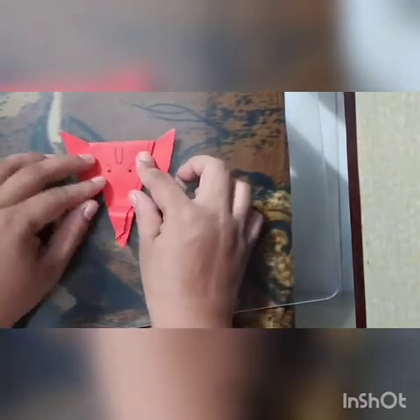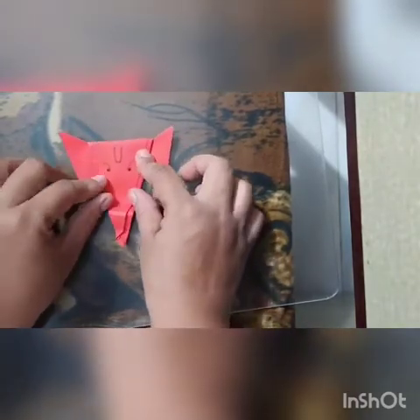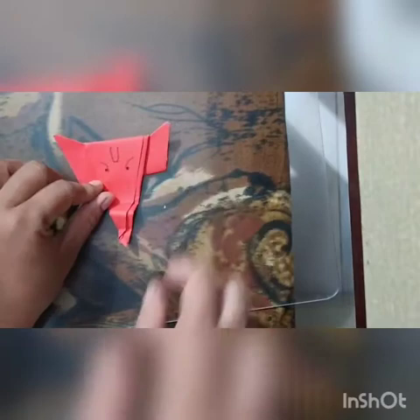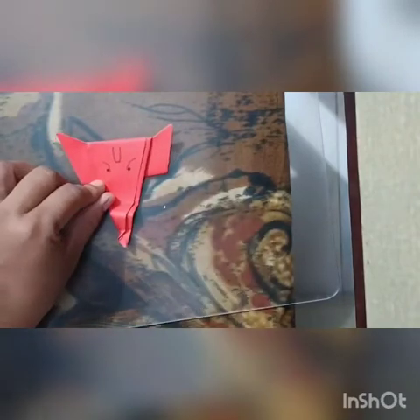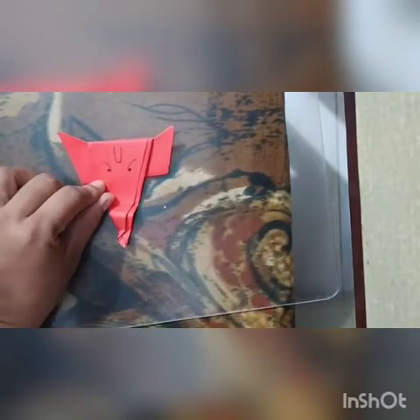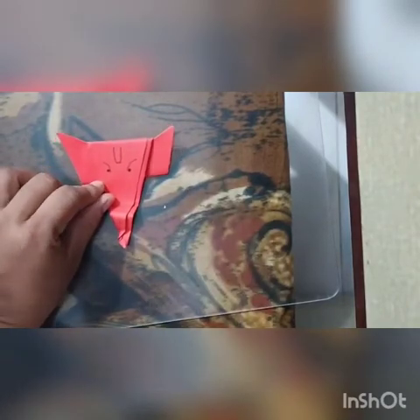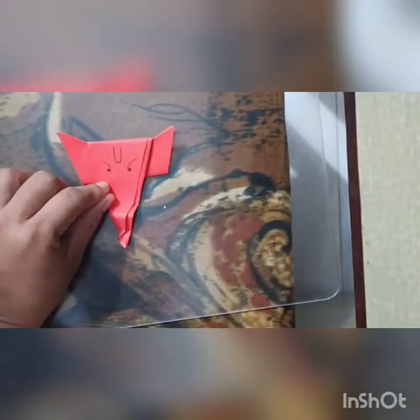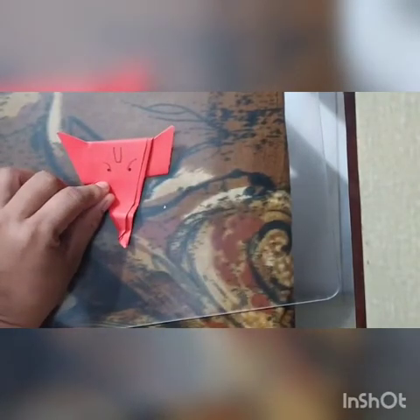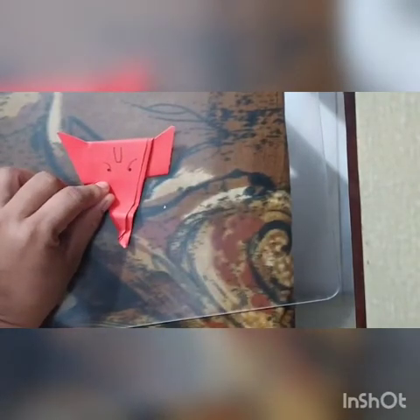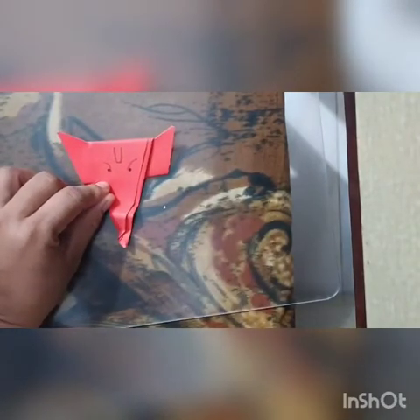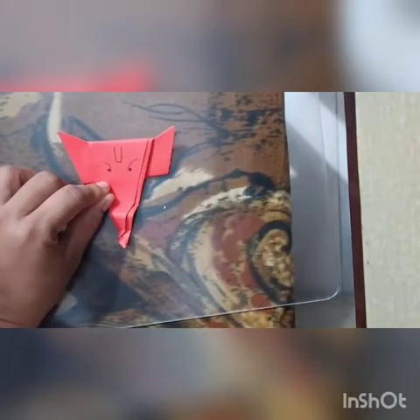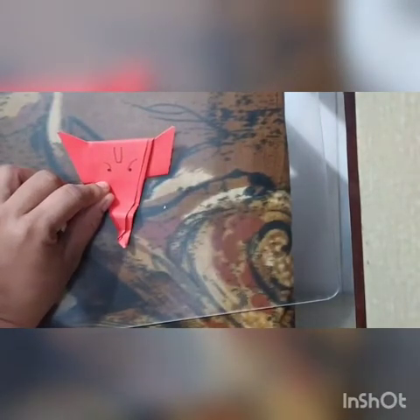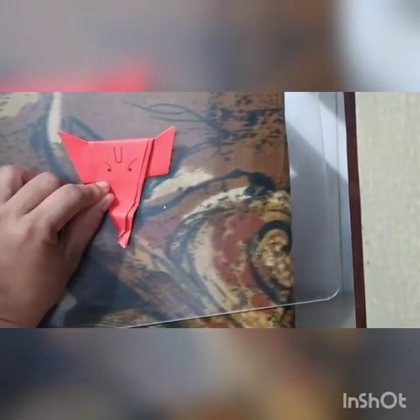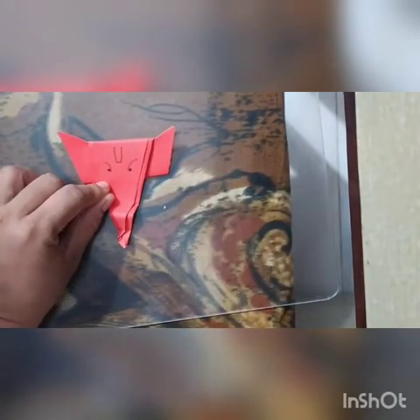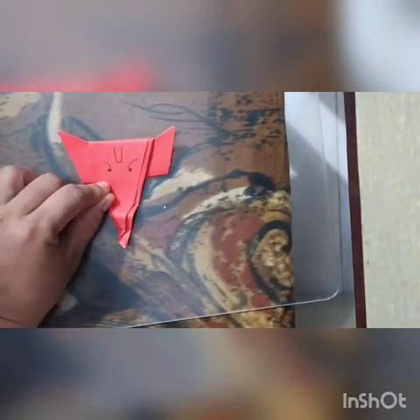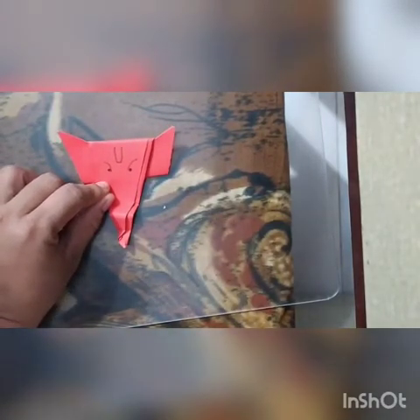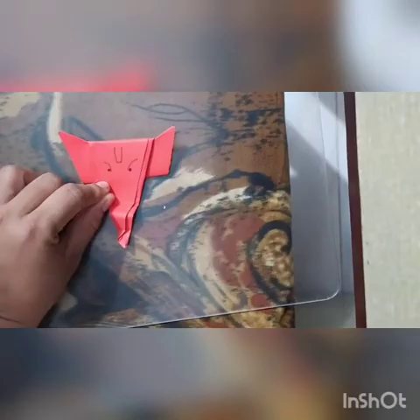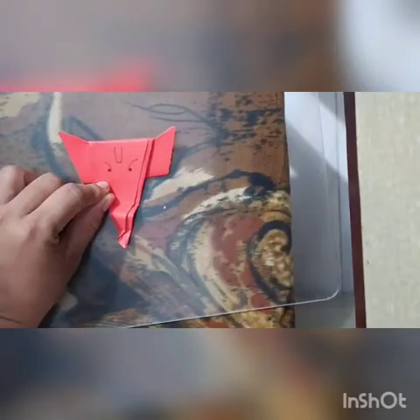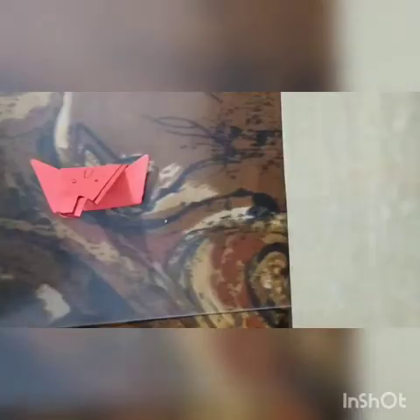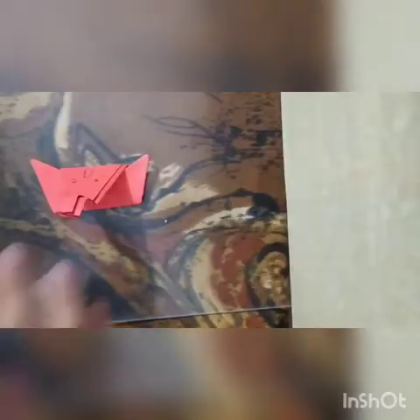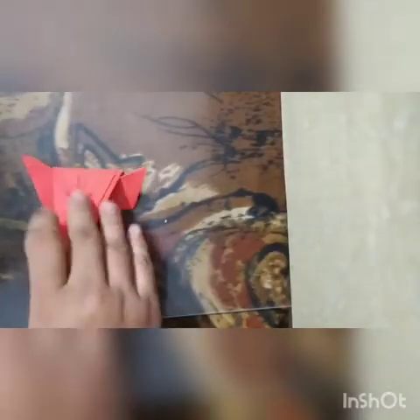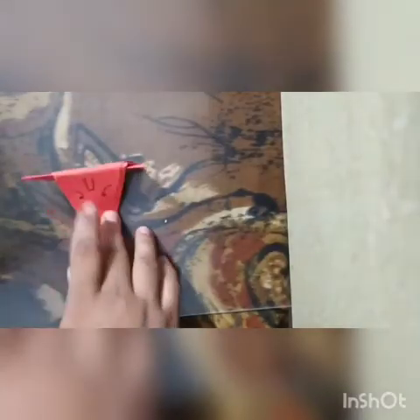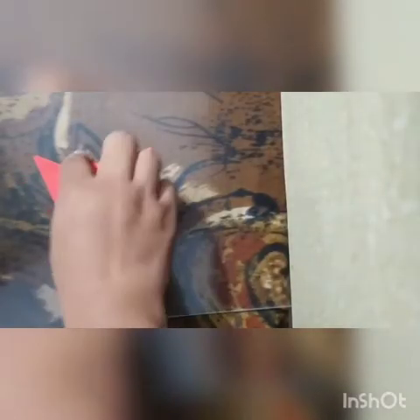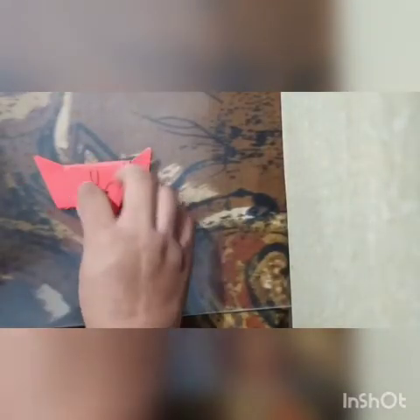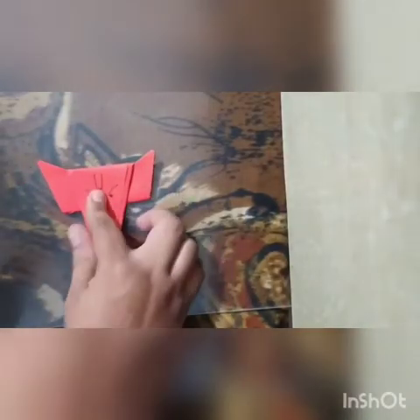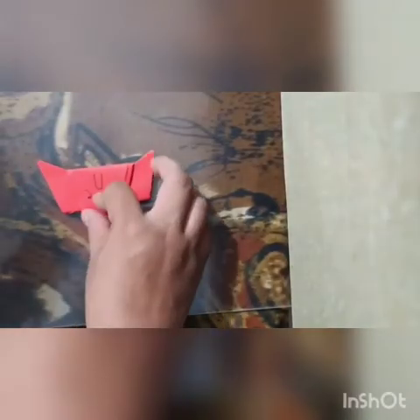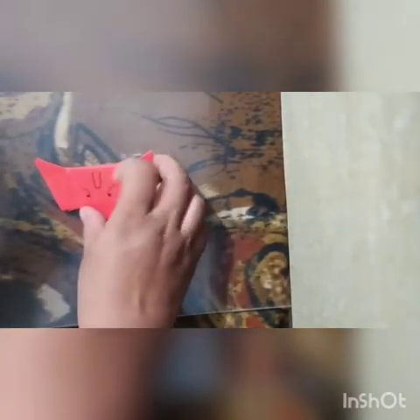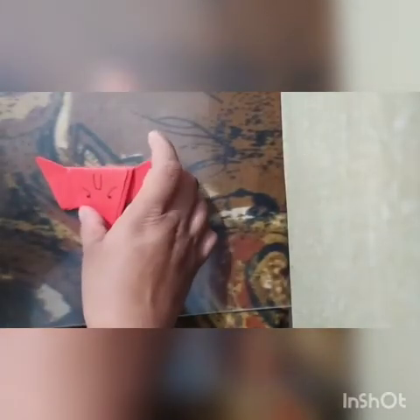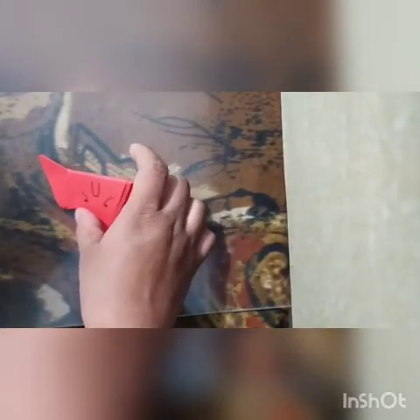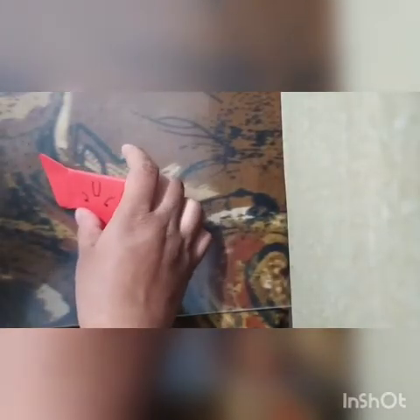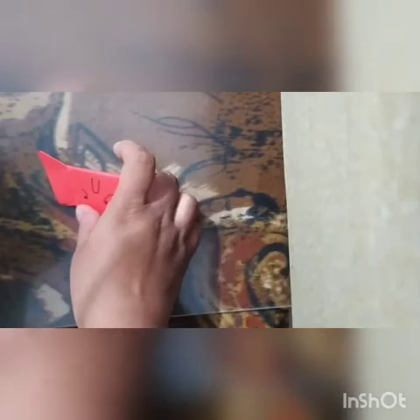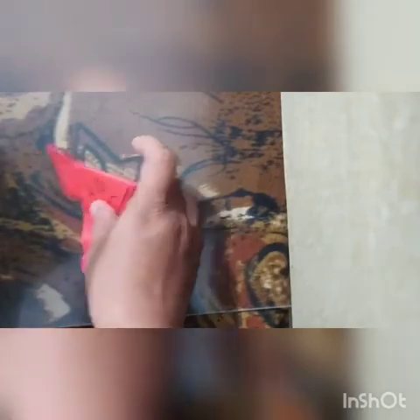So our Ganpati is ready to stick in our project book. Our Ganpati is ready. Now we will stick this Ganpati activity in our project book.